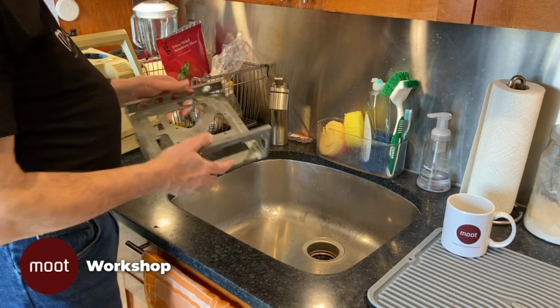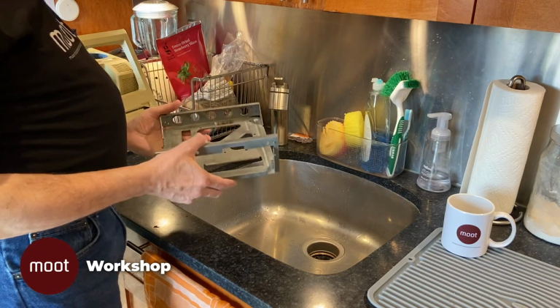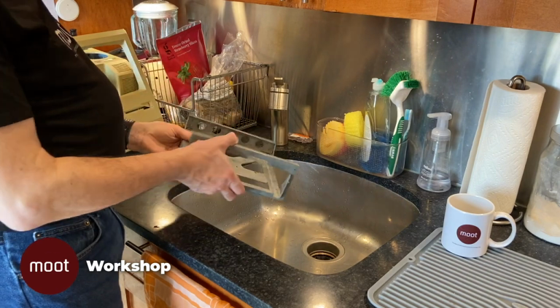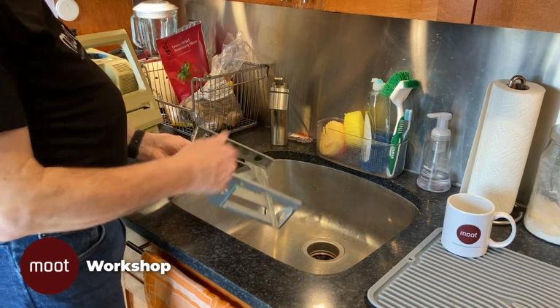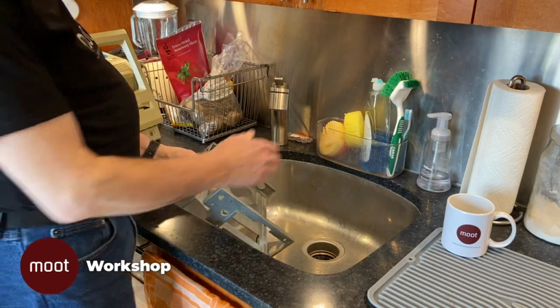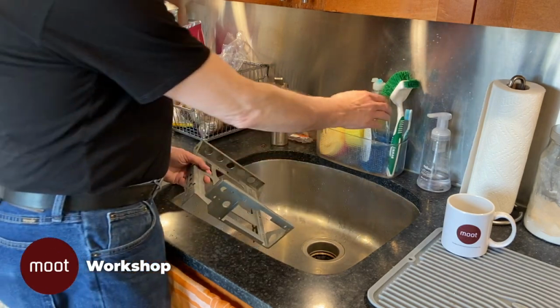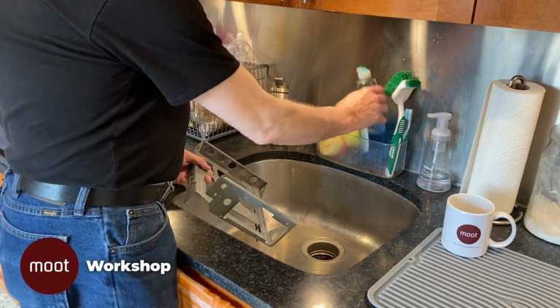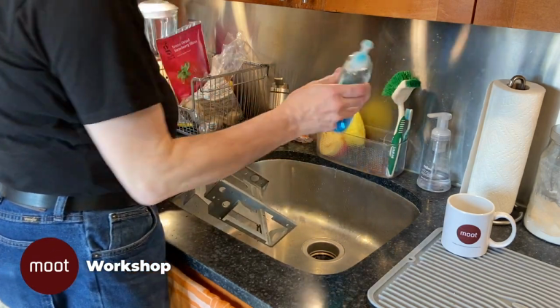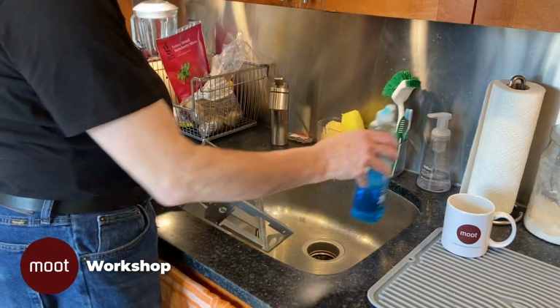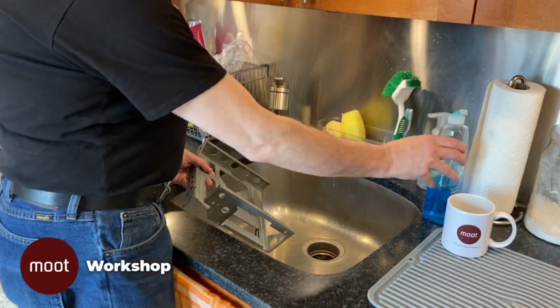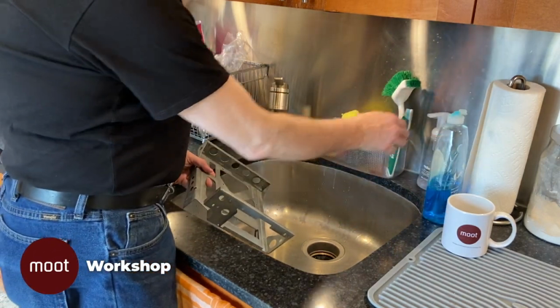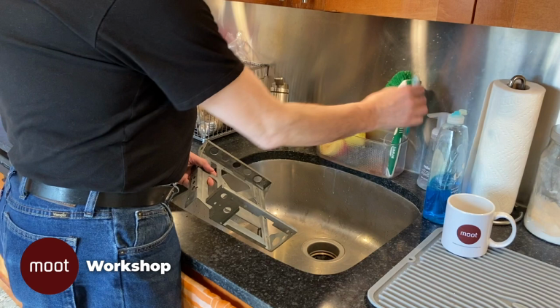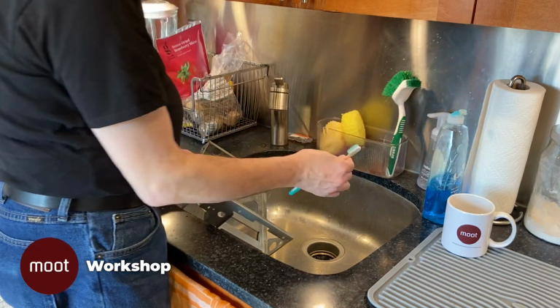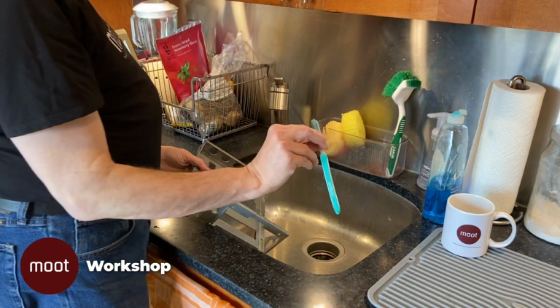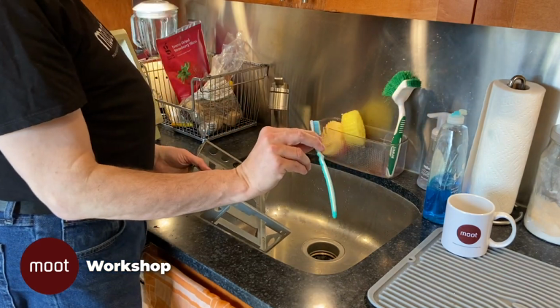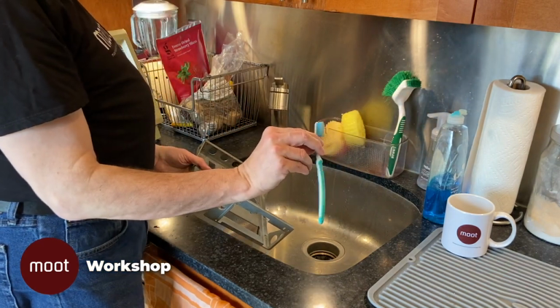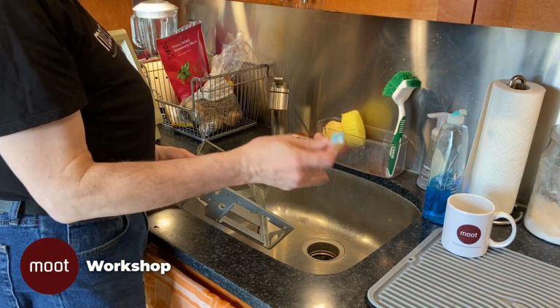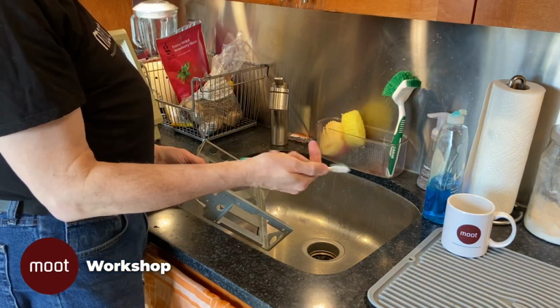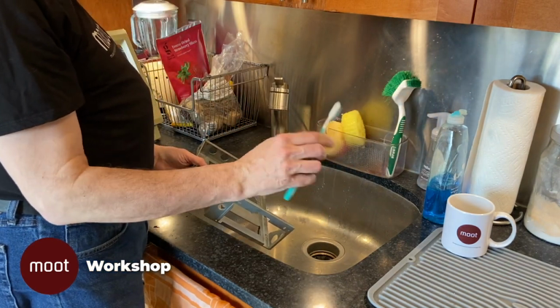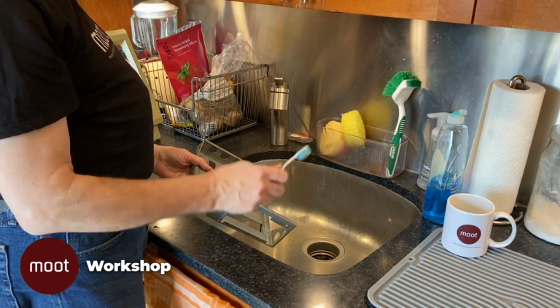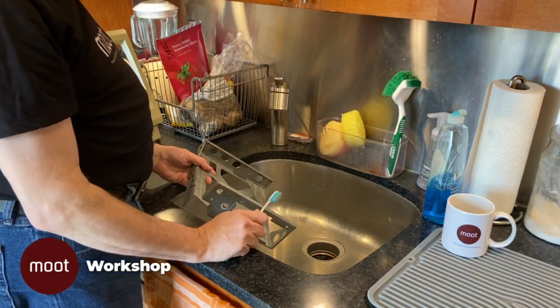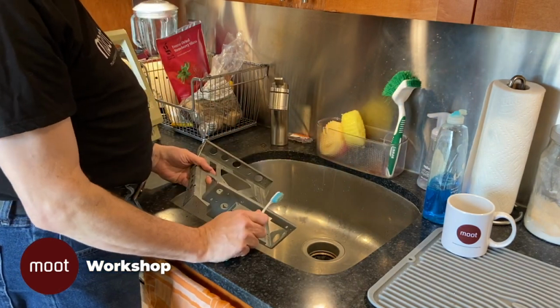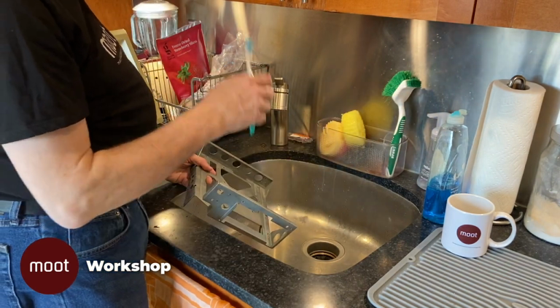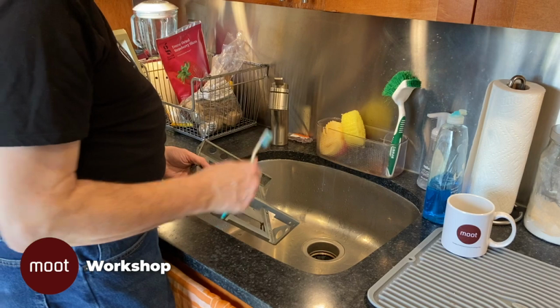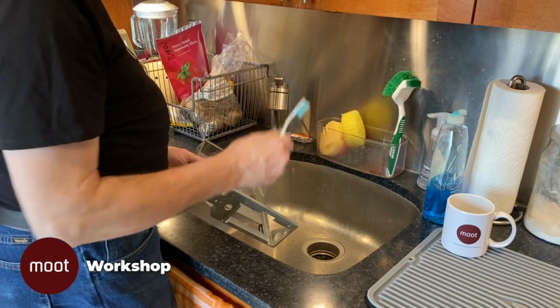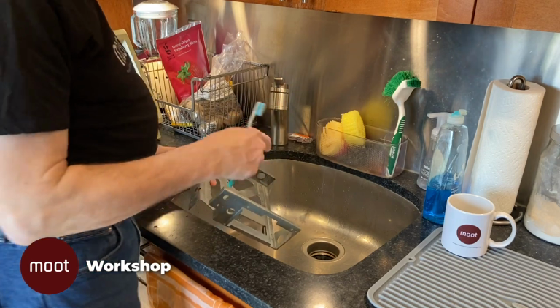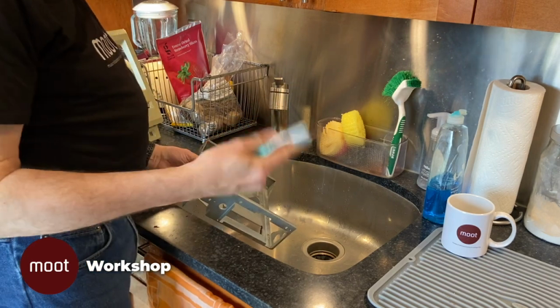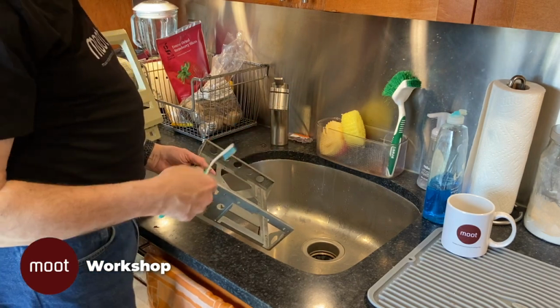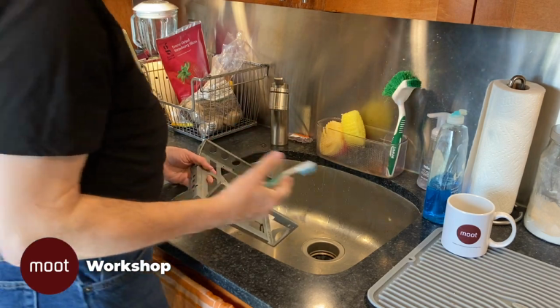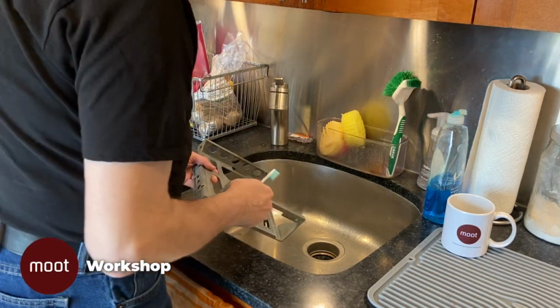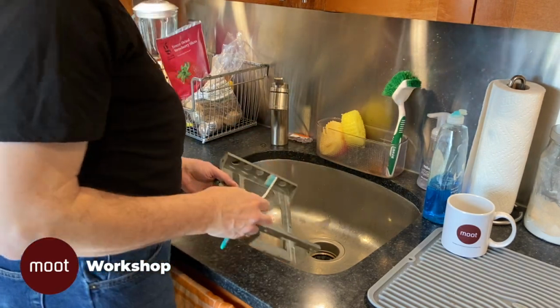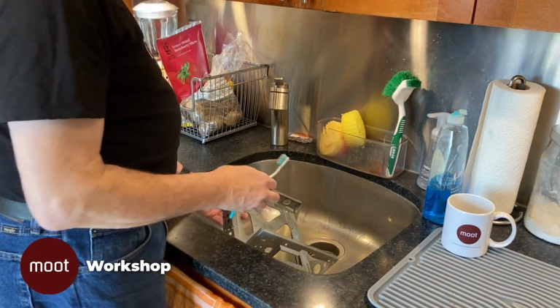I'm going to clean these things in the sink with regular old dish soap. And your friend is the toothbrush — an old toothbrush for getting into nooks and crannies. So let's begin. We'll speed through this because this is not exactly exciting.